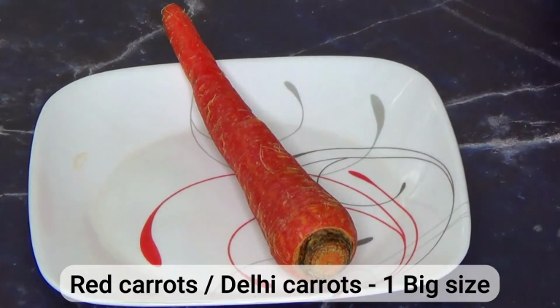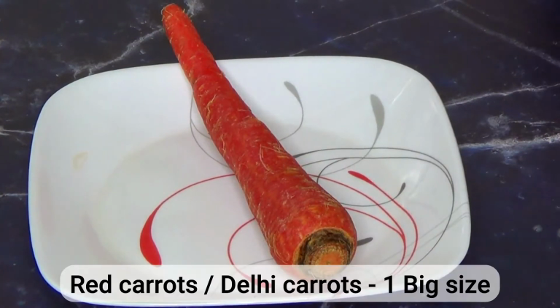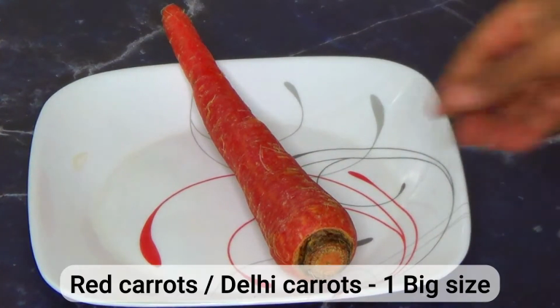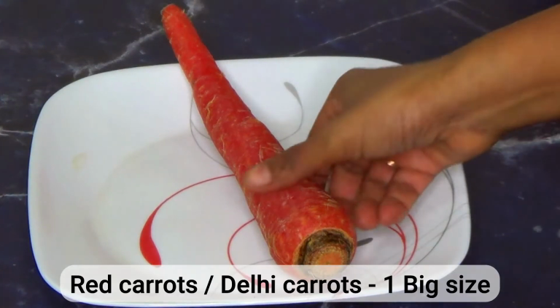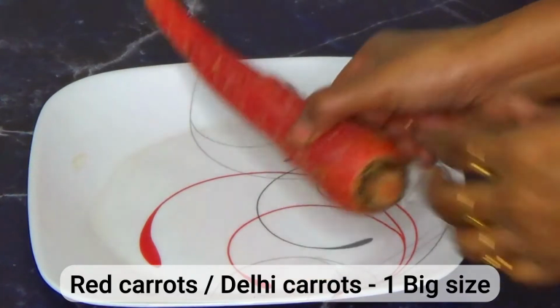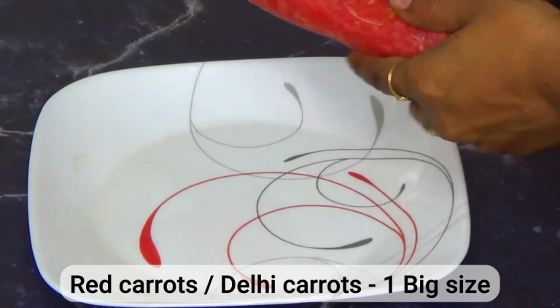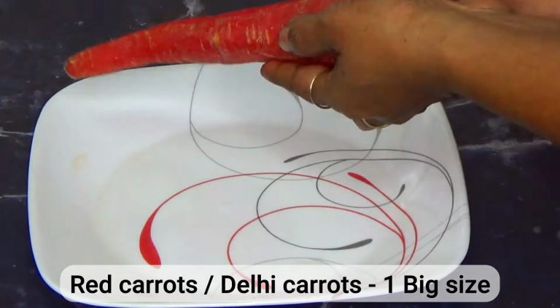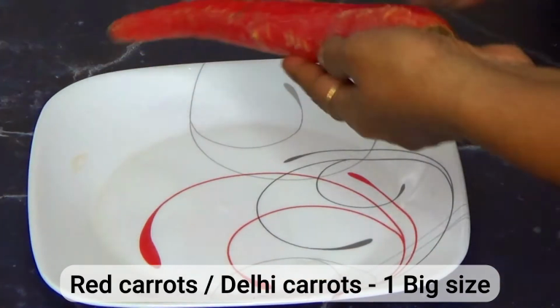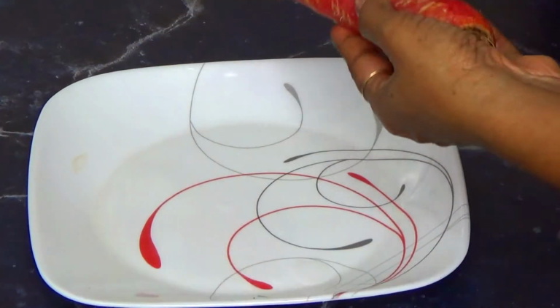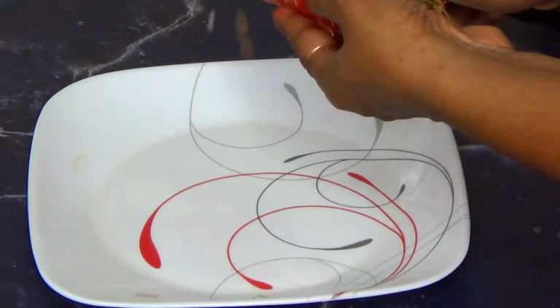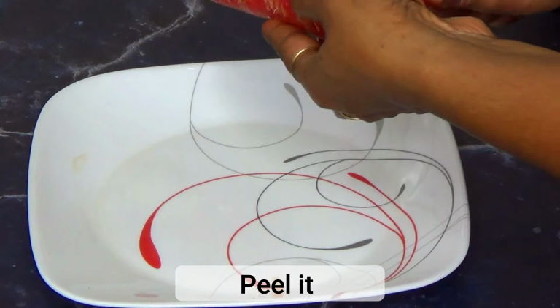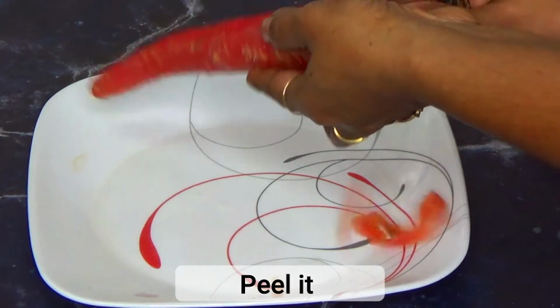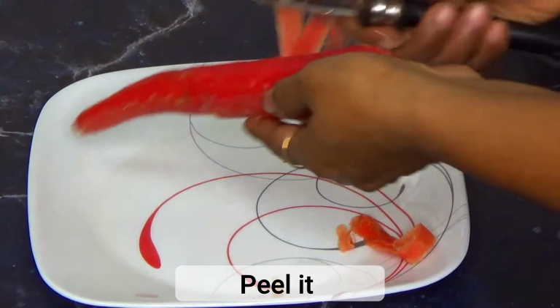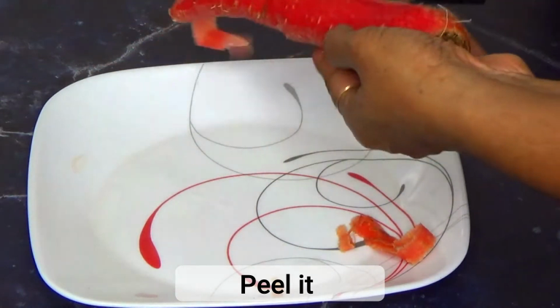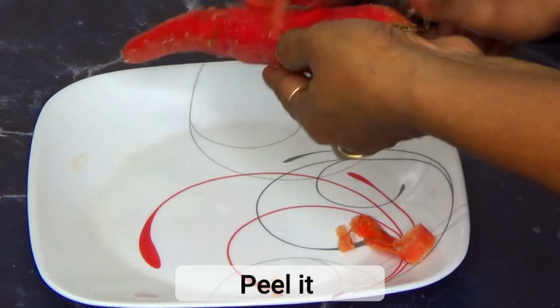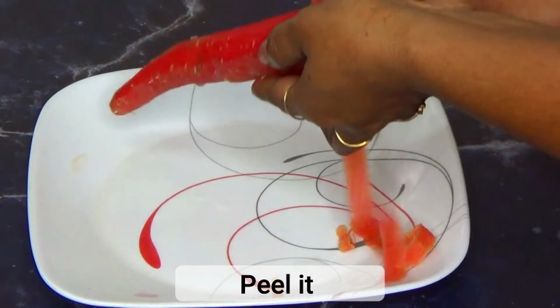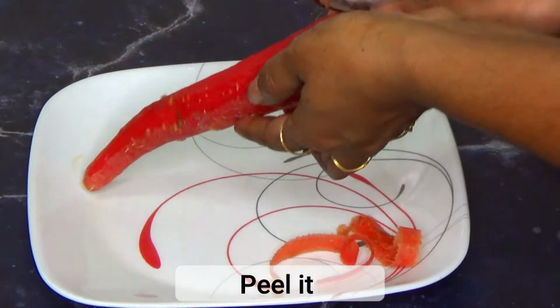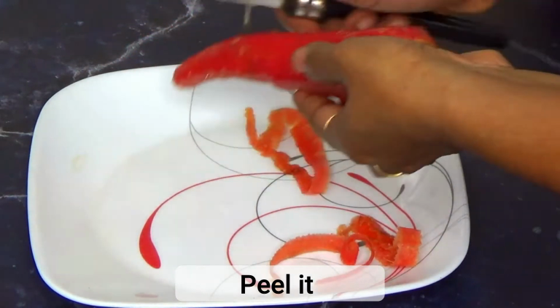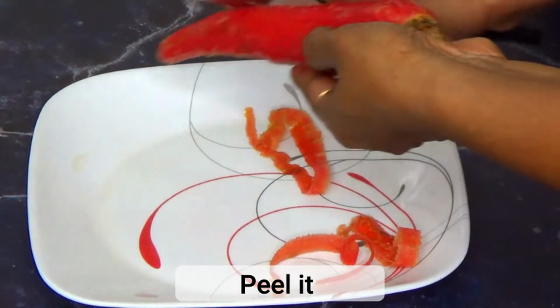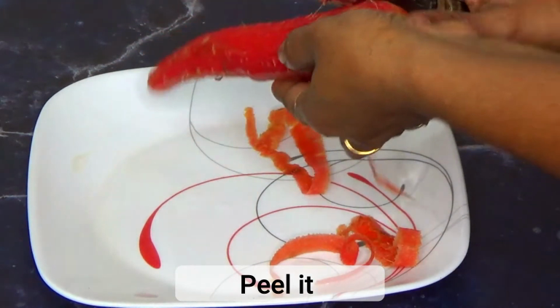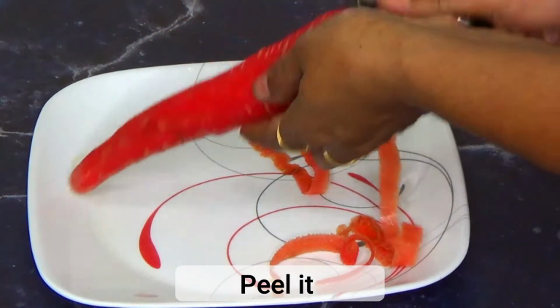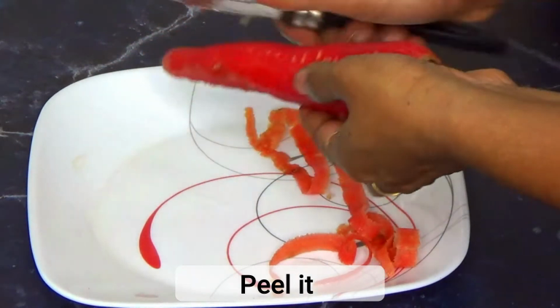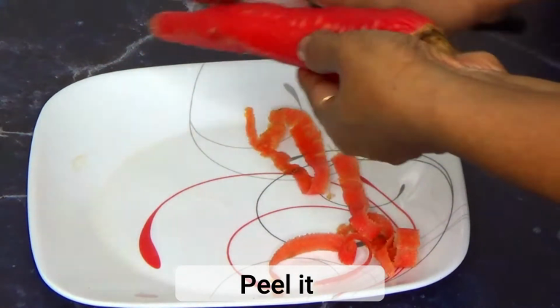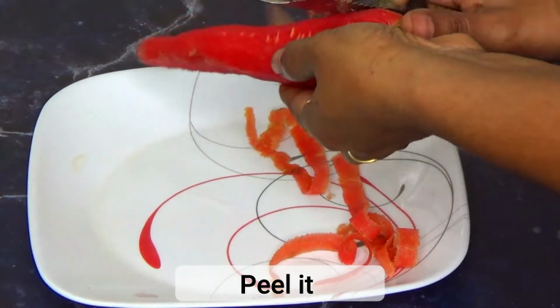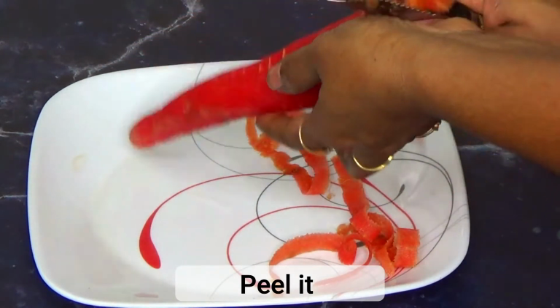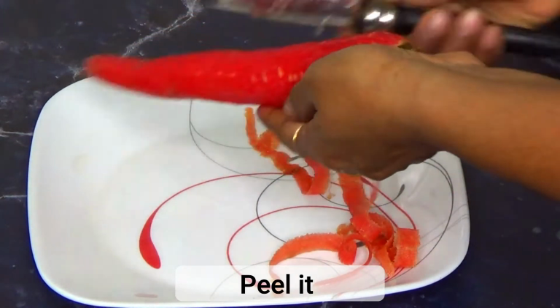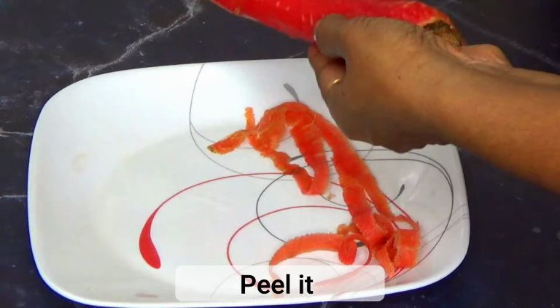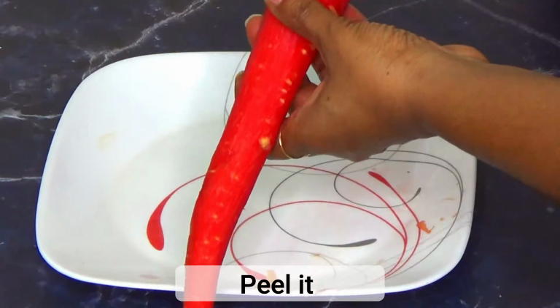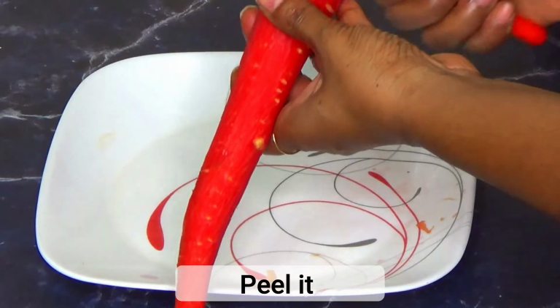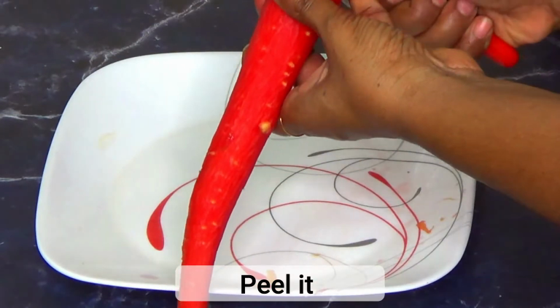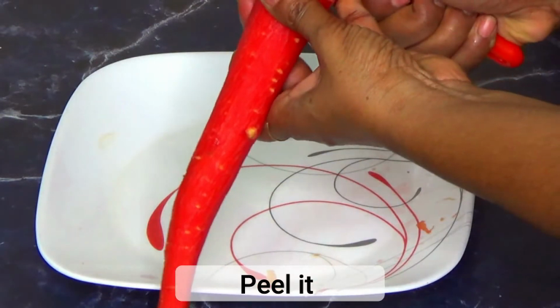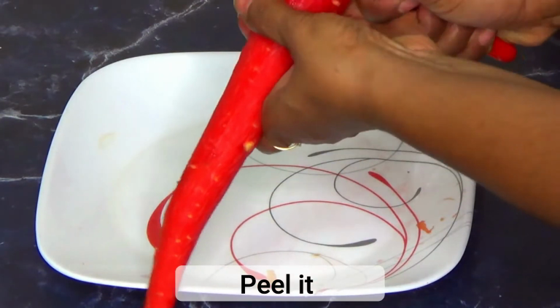Red carrots are usually sweeter than normal carrots. Rinse and peel the carrots, then cut both the ends.